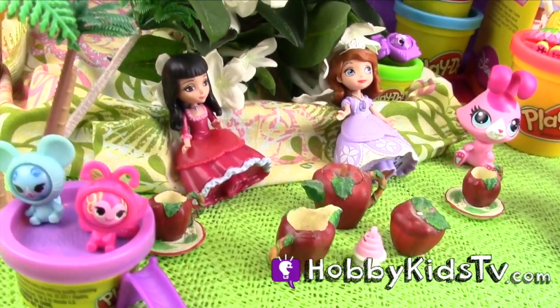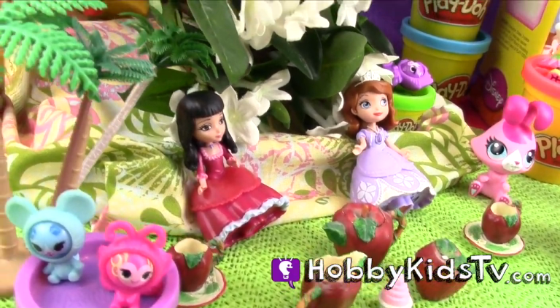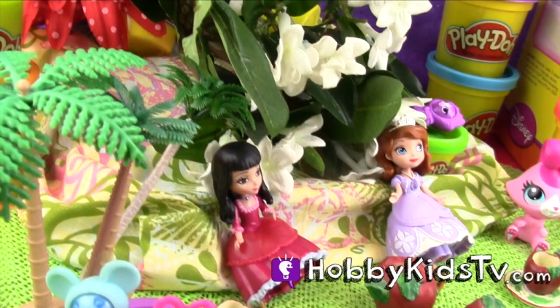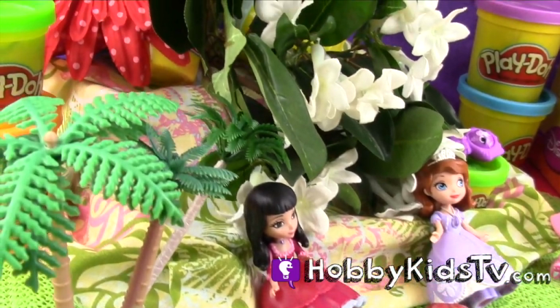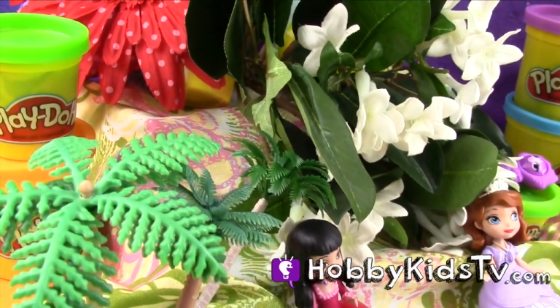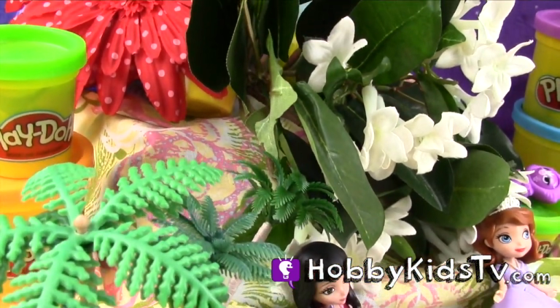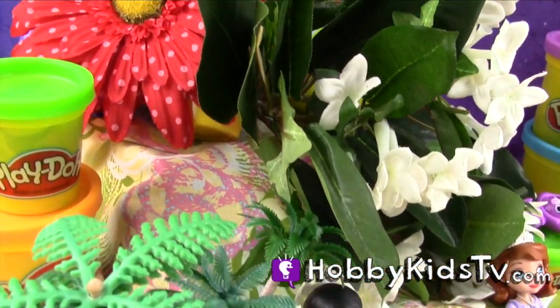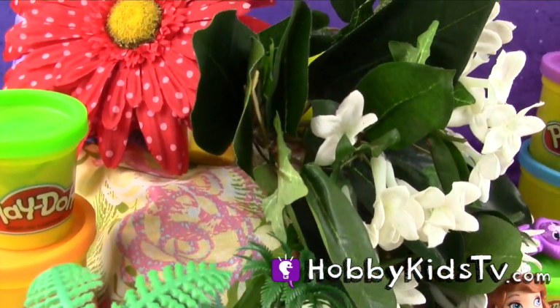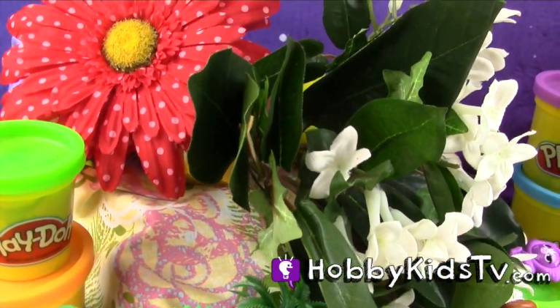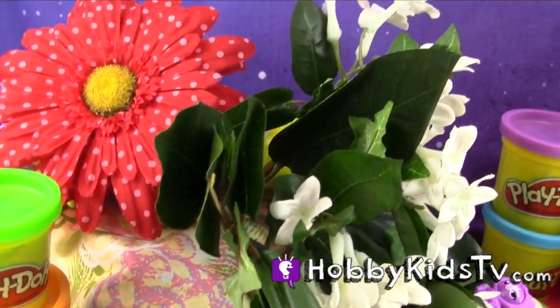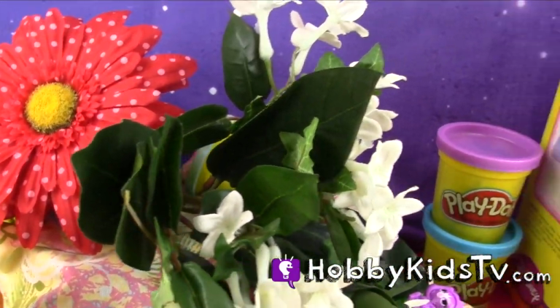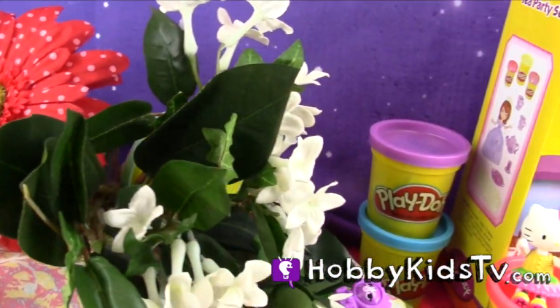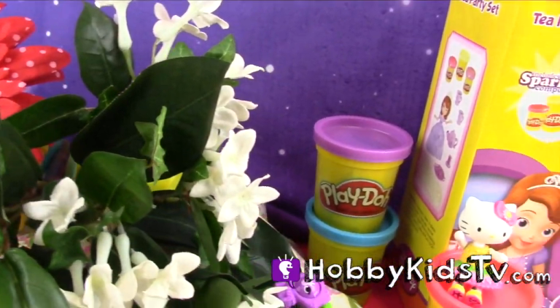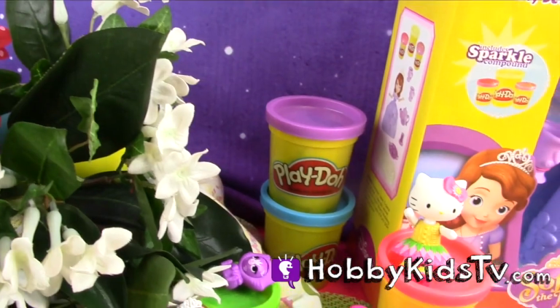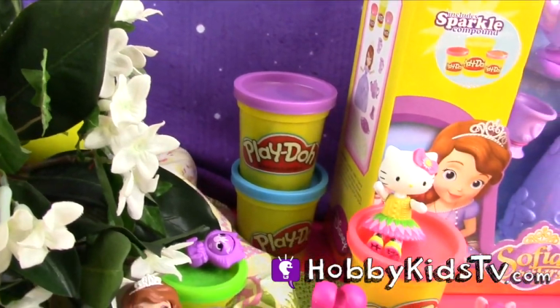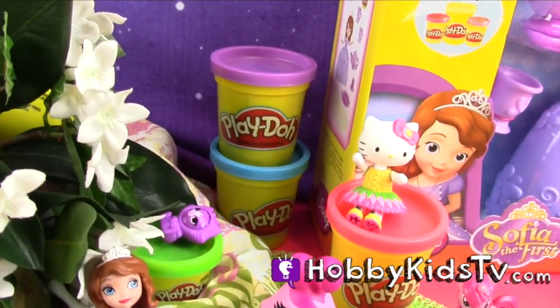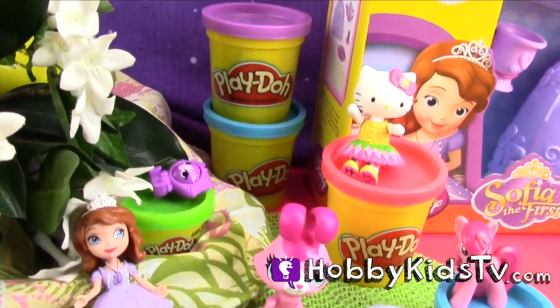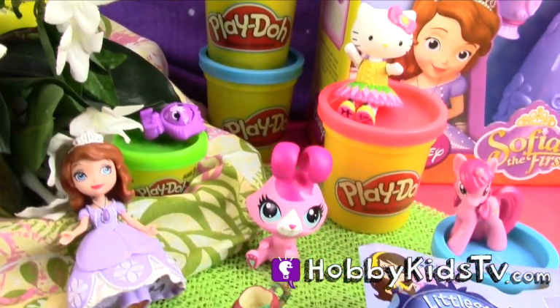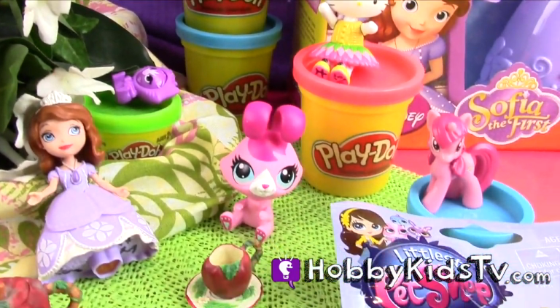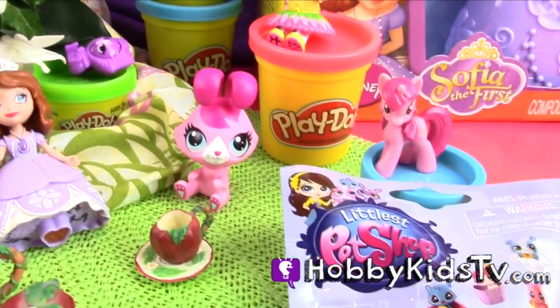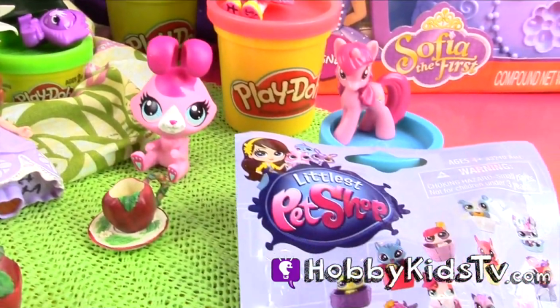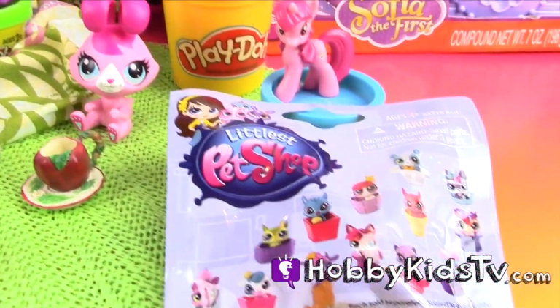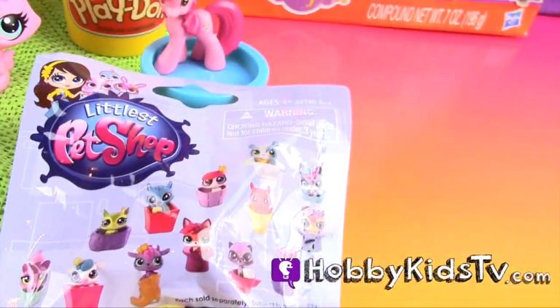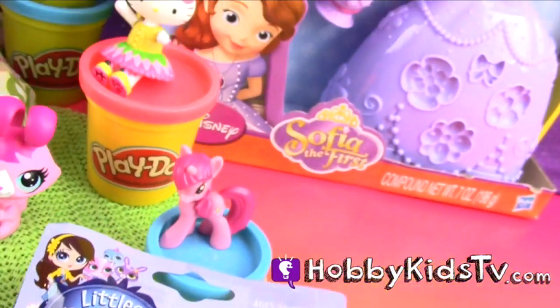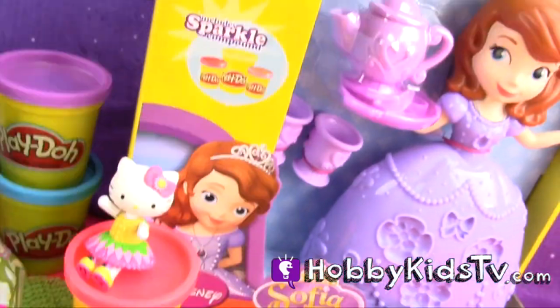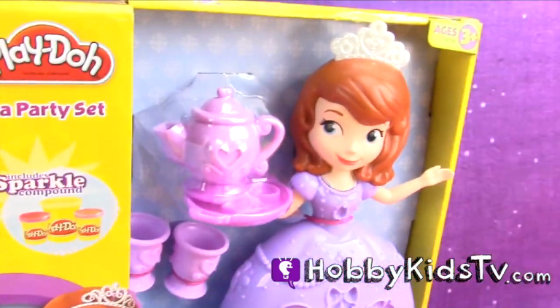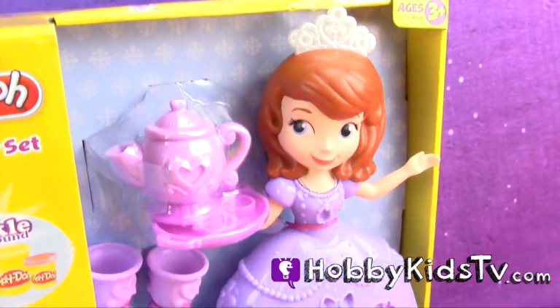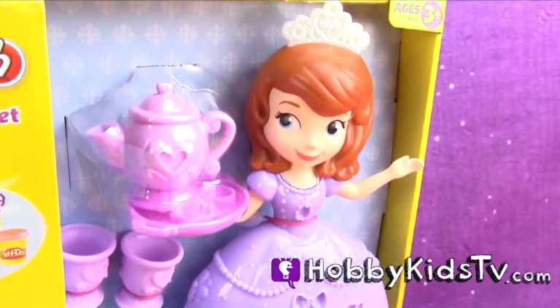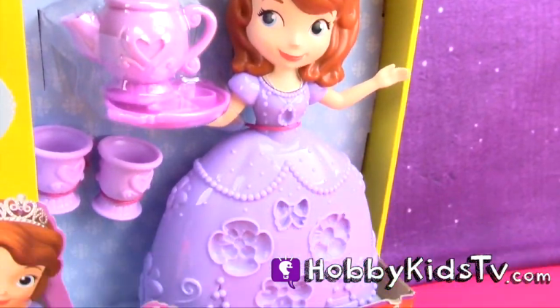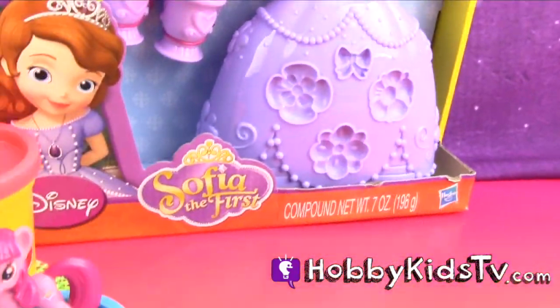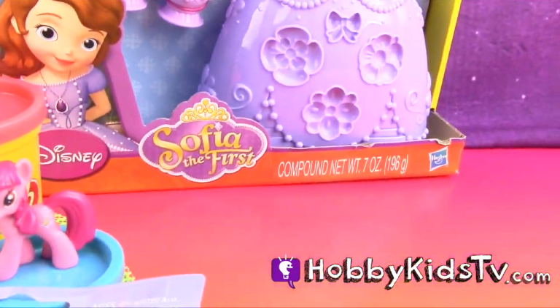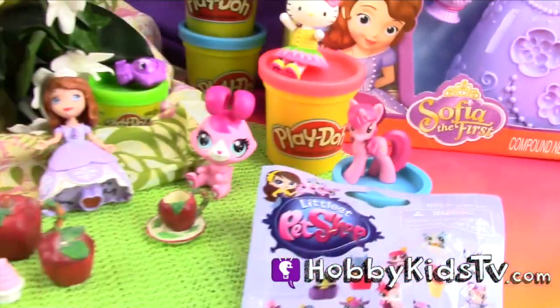Vivian, do you have your radio on? I sure do. I heard on the radio at home that it might rain. Keep watching because there's some exciting scary action that's gonna come up. Let's open up this Play-Doh tea party set with Sophia the First and have some Play-Doh fun.